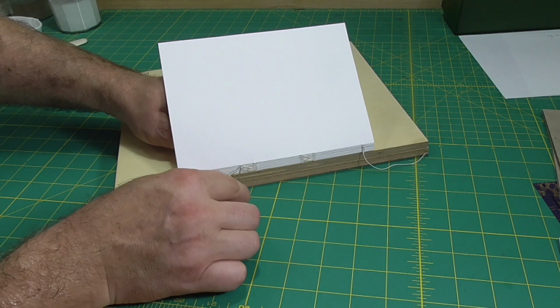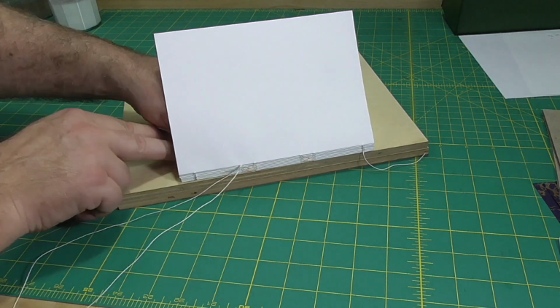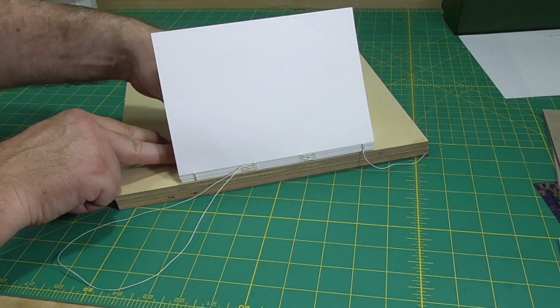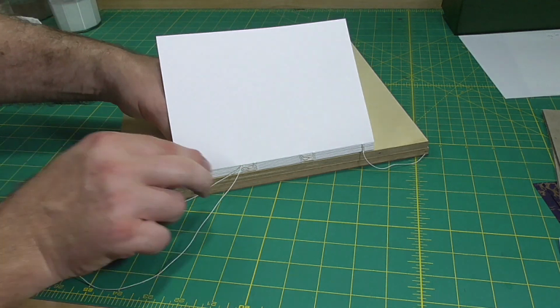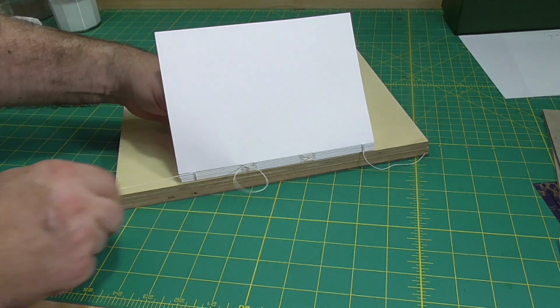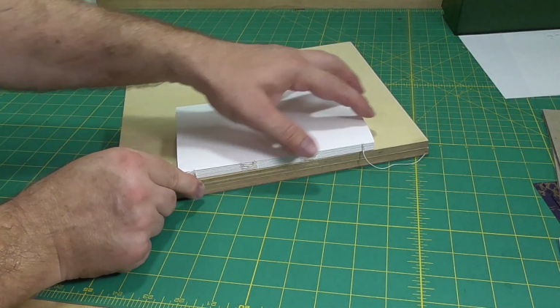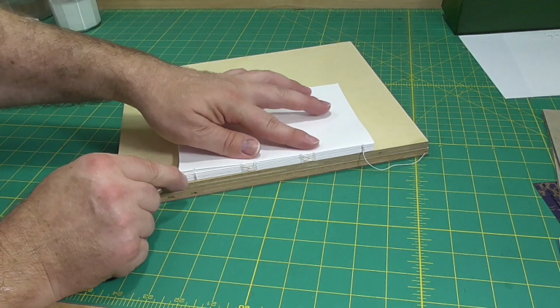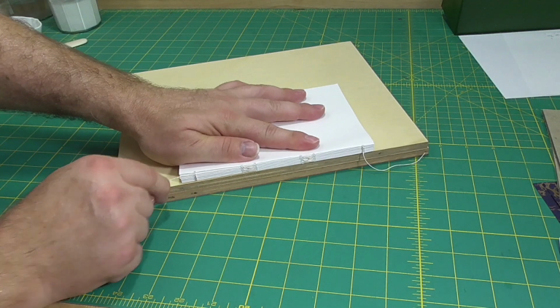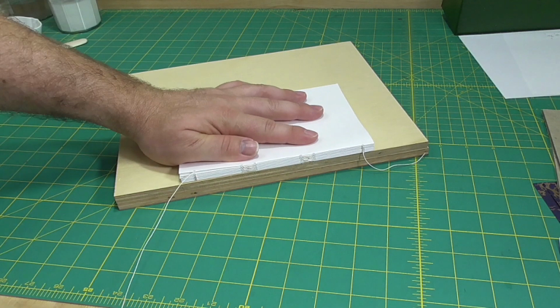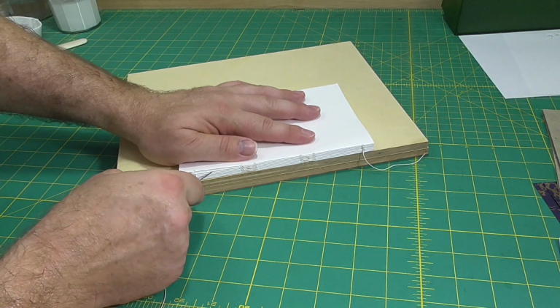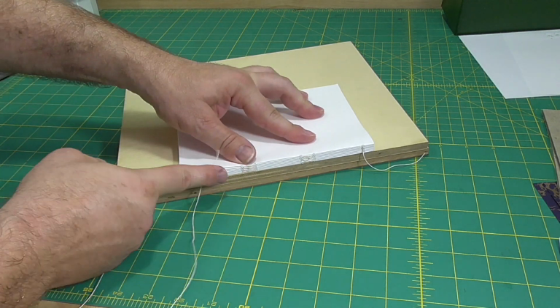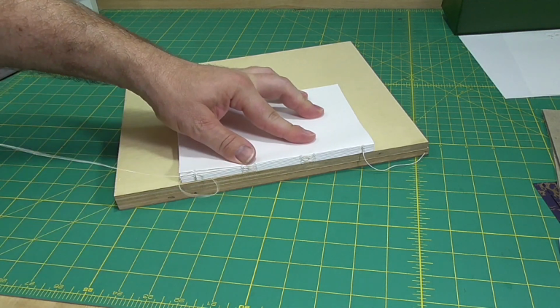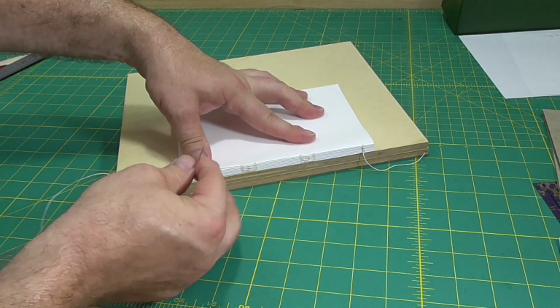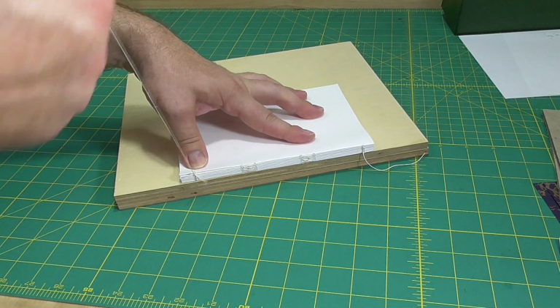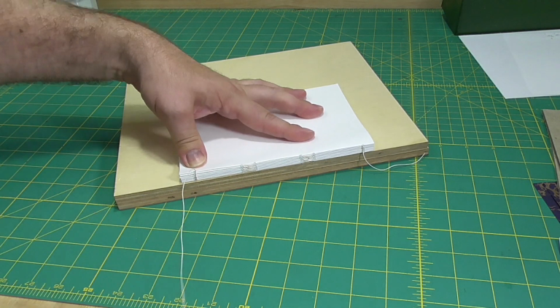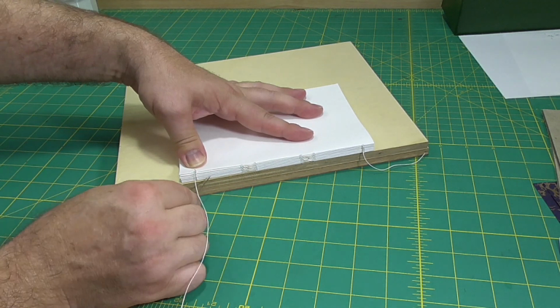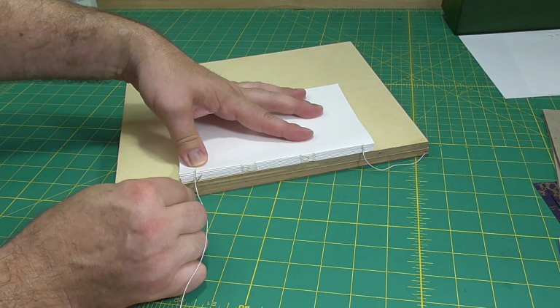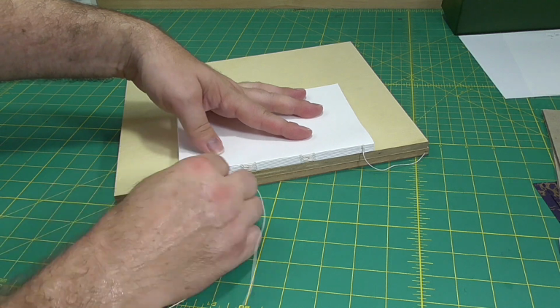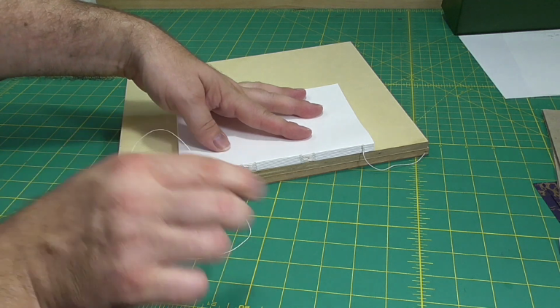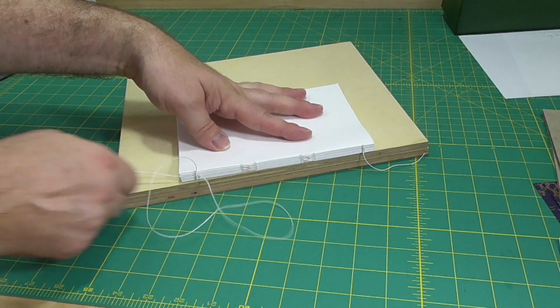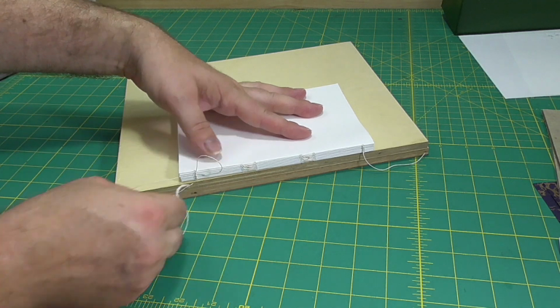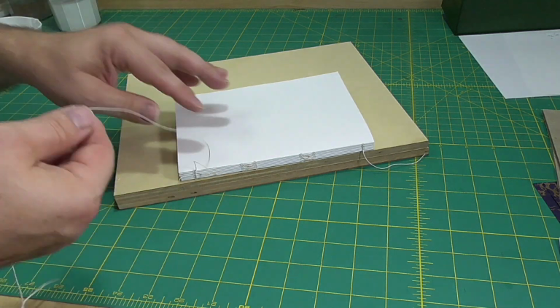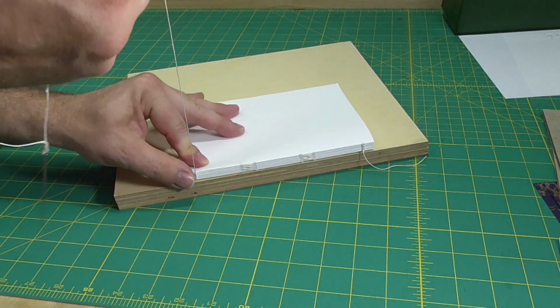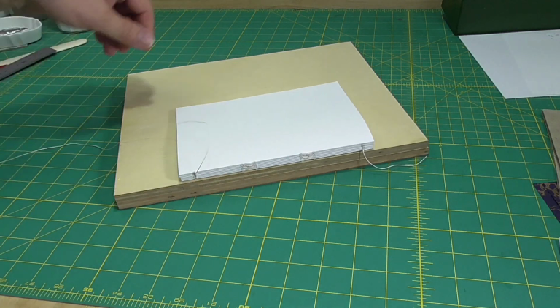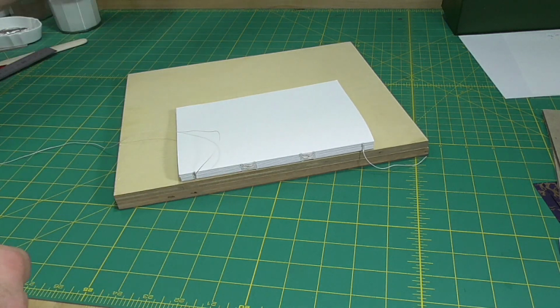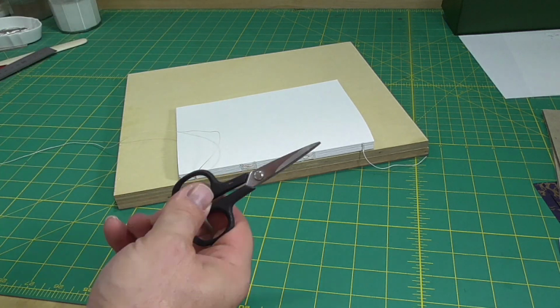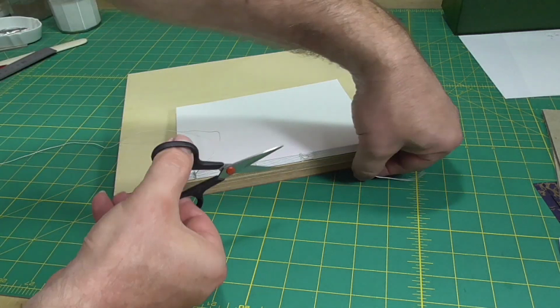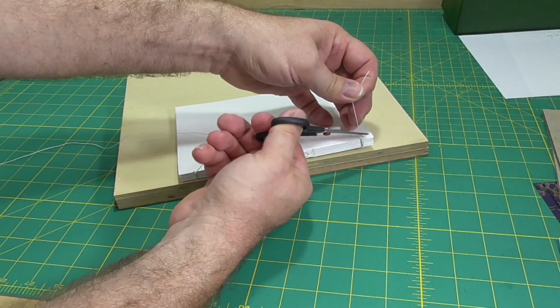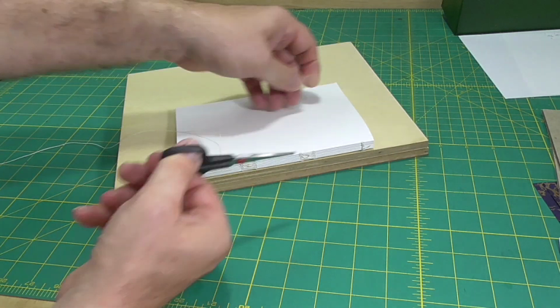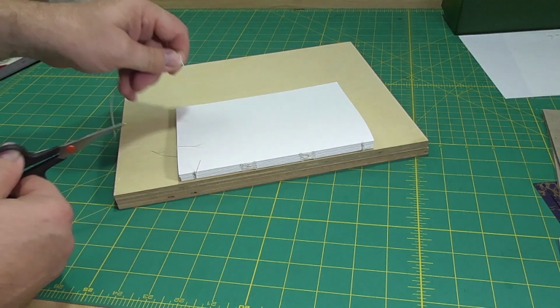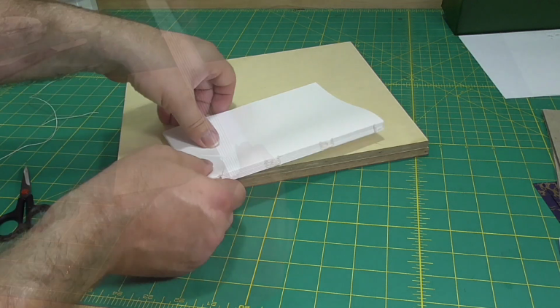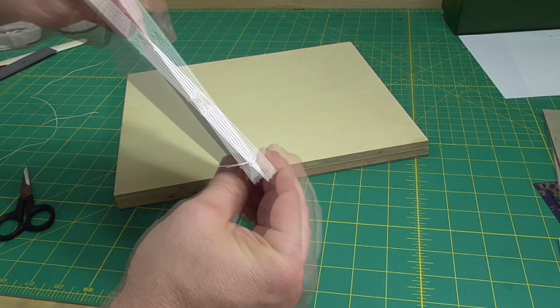To finish up the sewing, do two kettle stitches, with the second one going down three sections — I mean signatures.